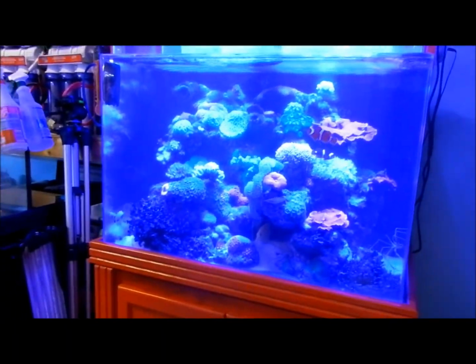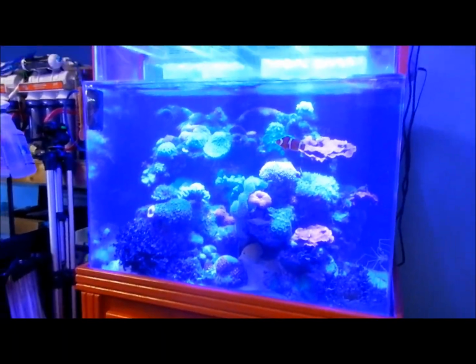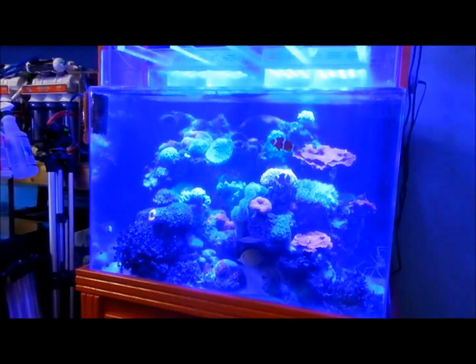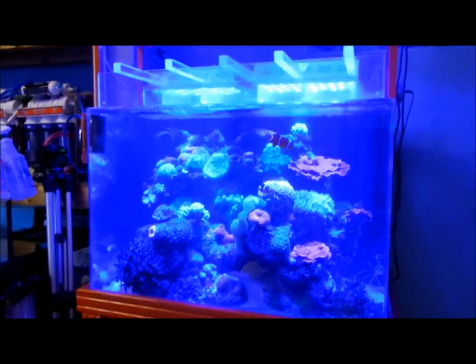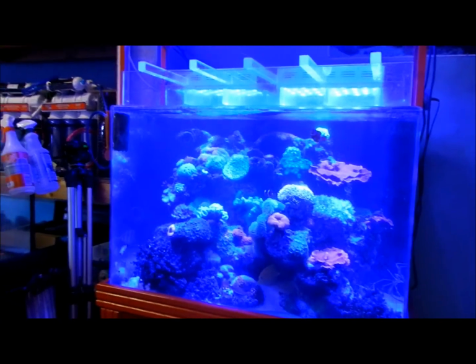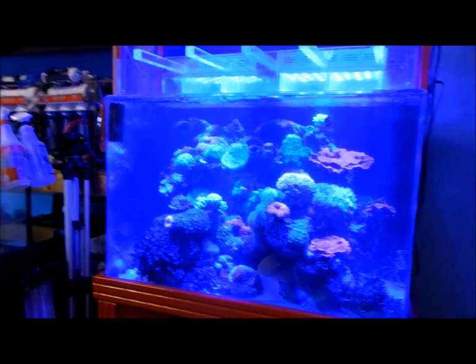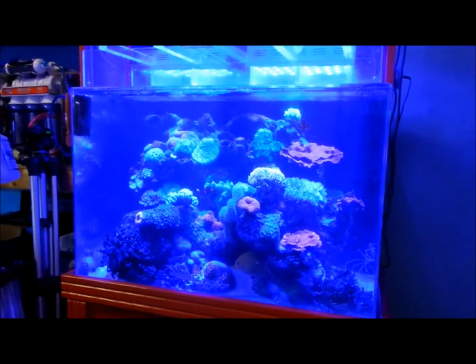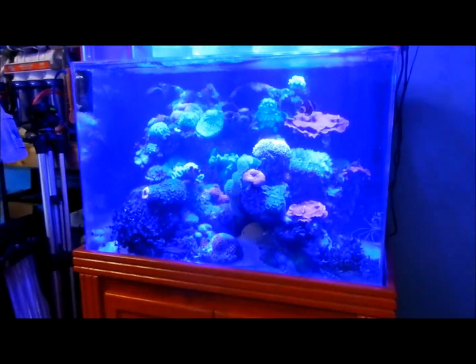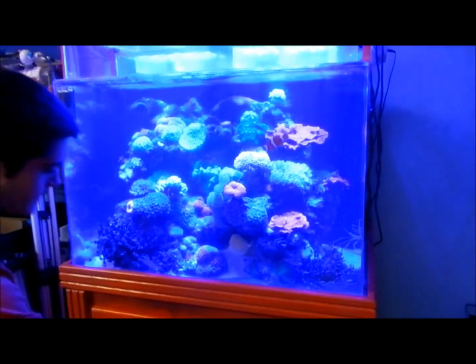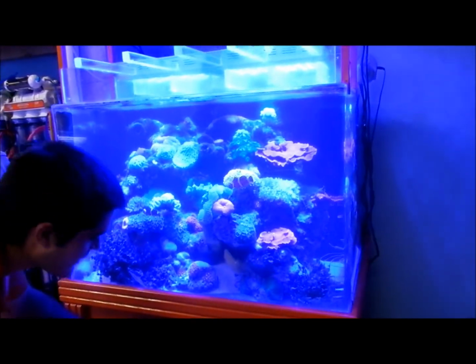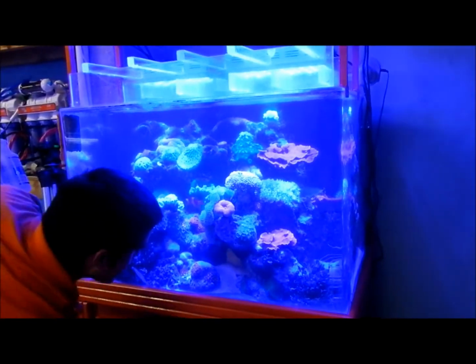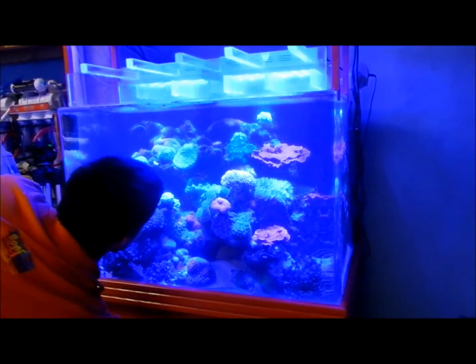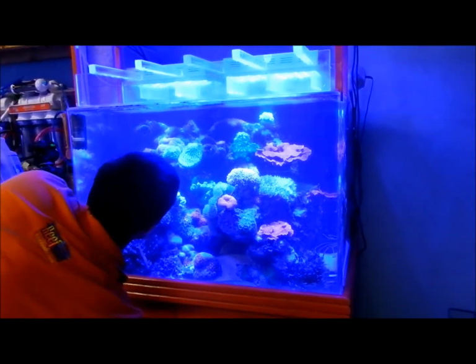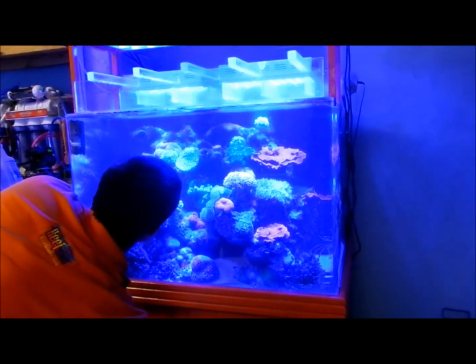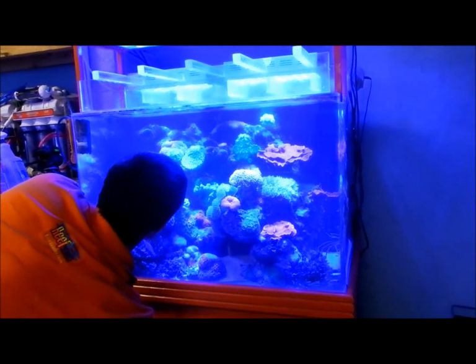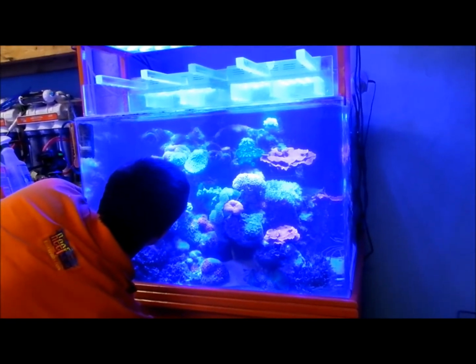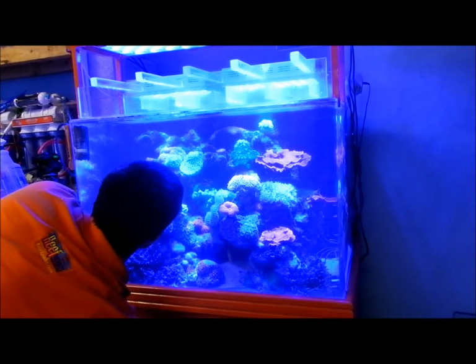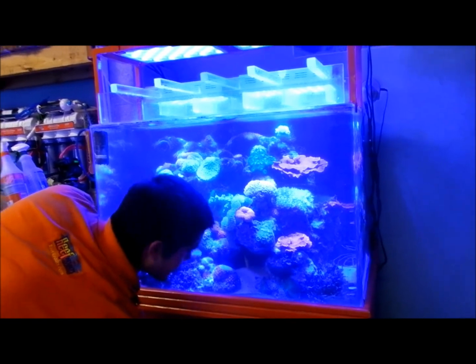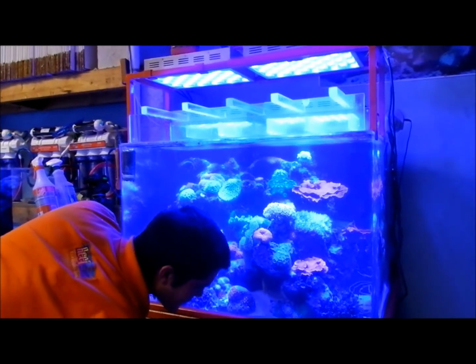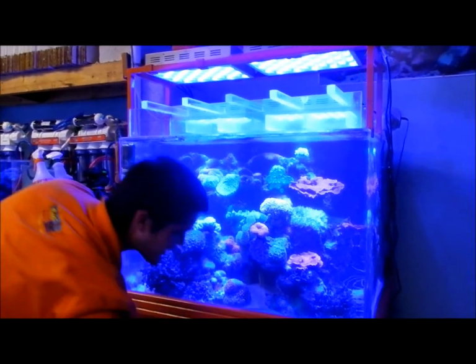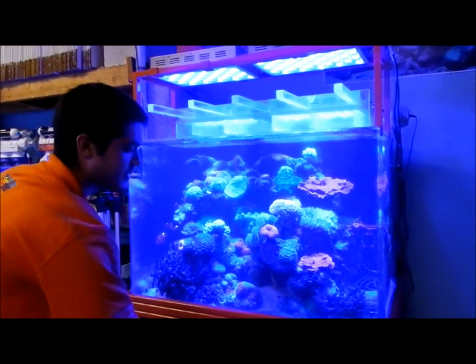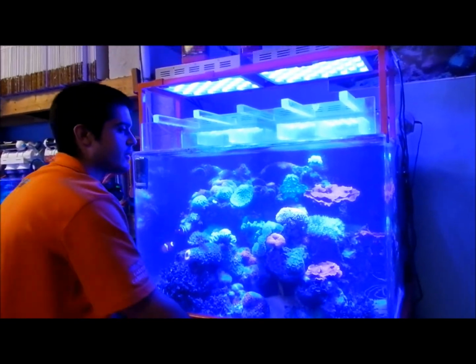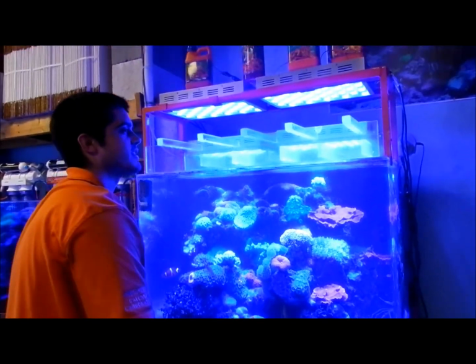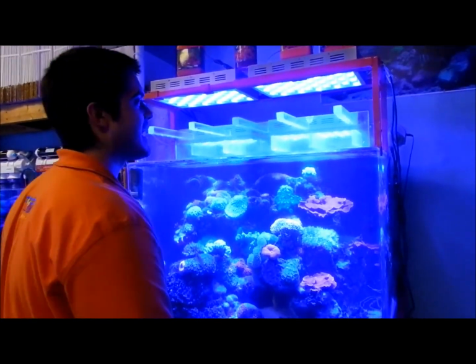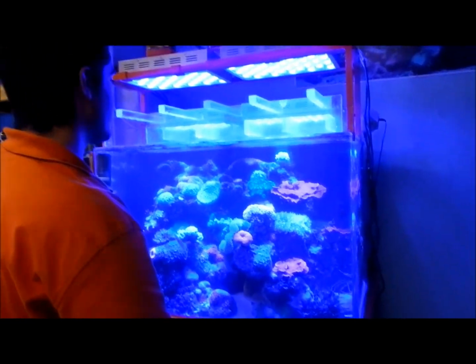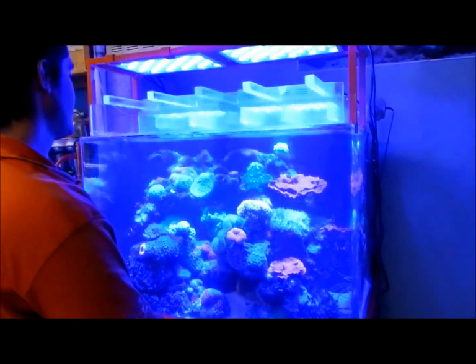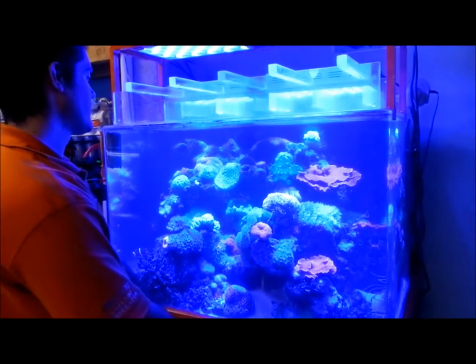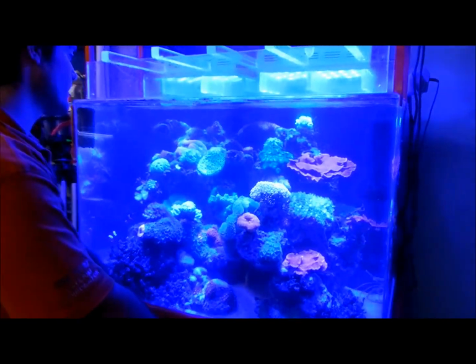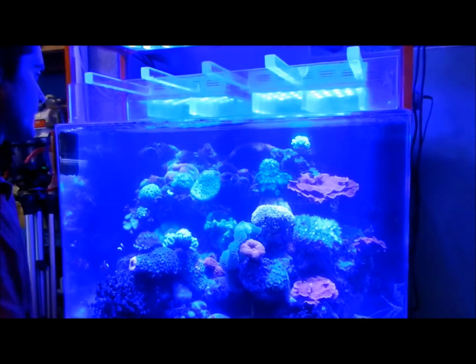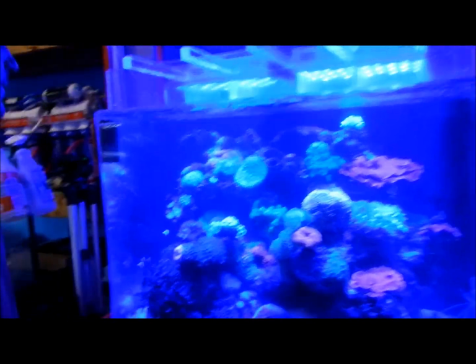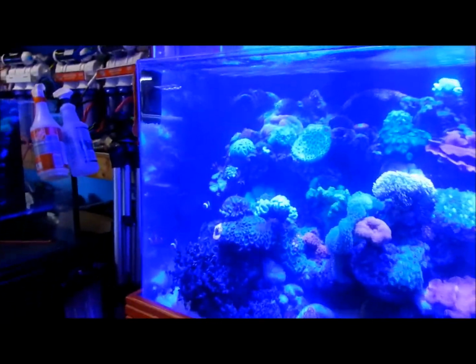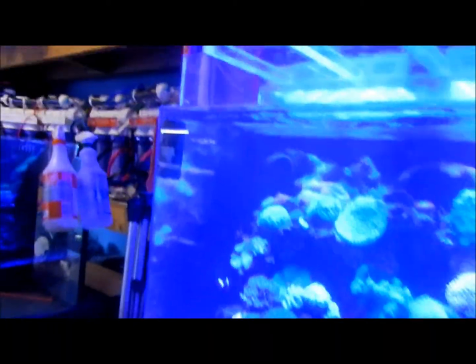This is what the tank actually runs on, which is mind-blowing with these new LEDs. Would you be able to turn on the whites? Actually, you just came at the right time — it's on a timer, so no problem.